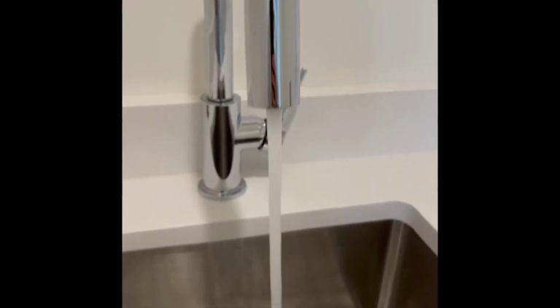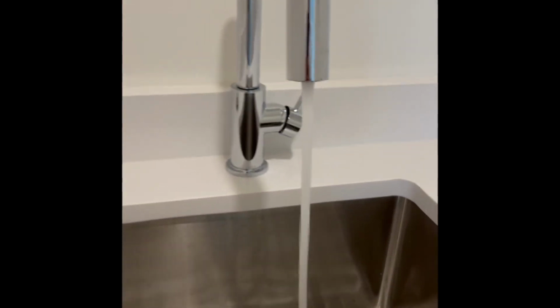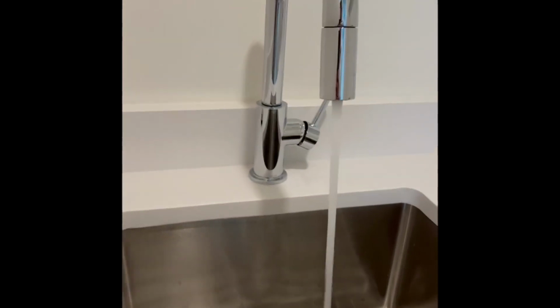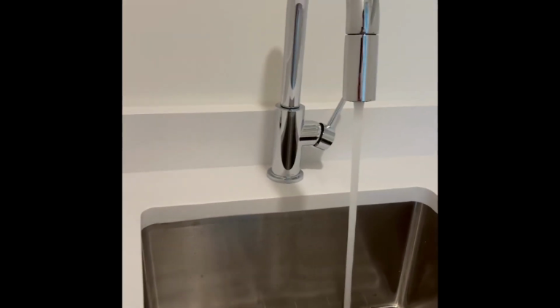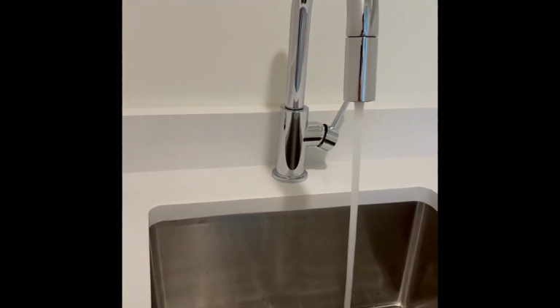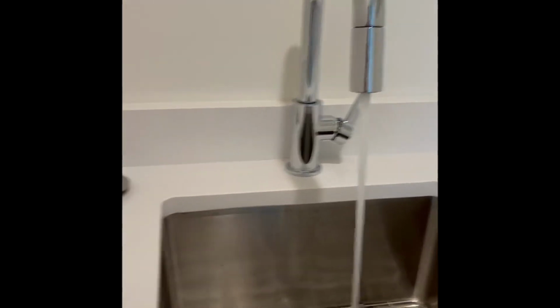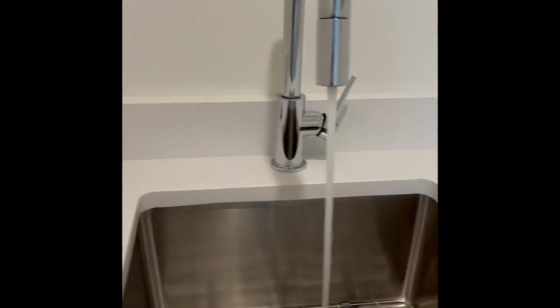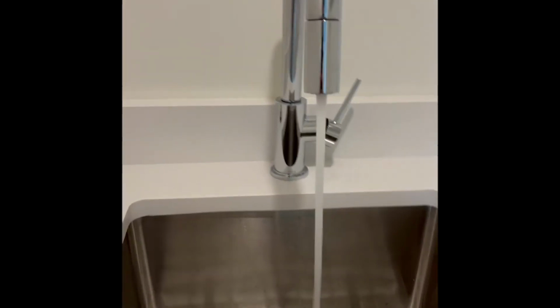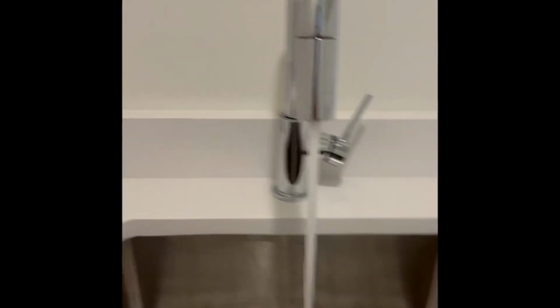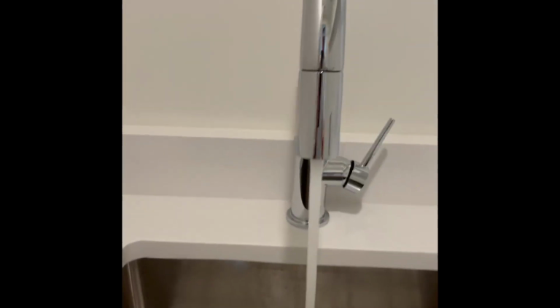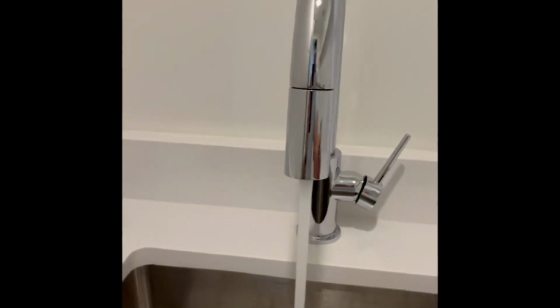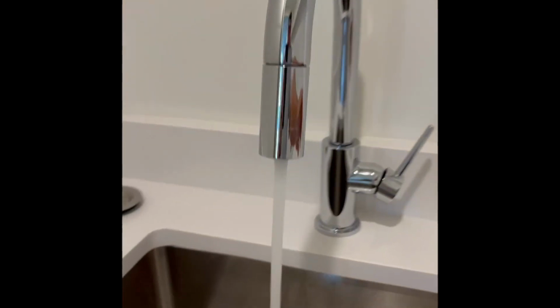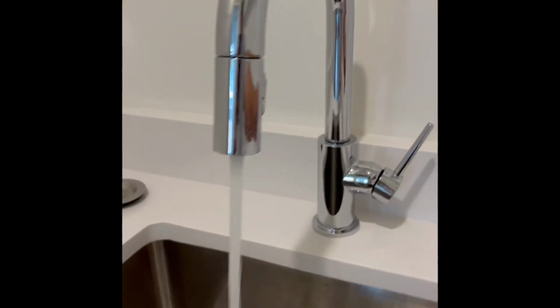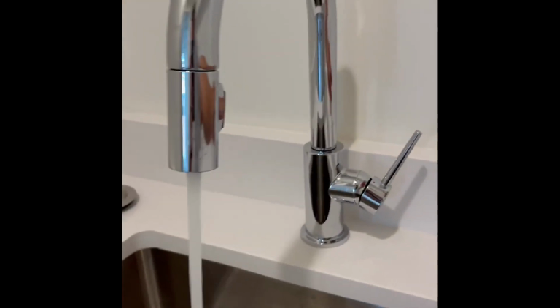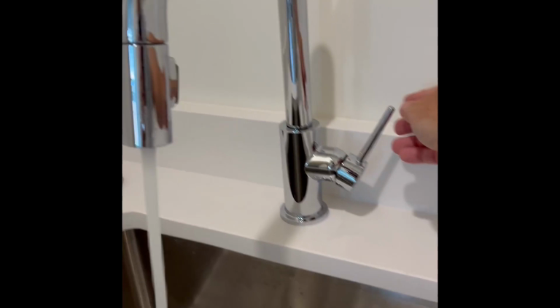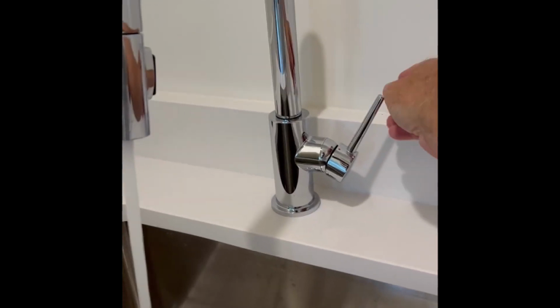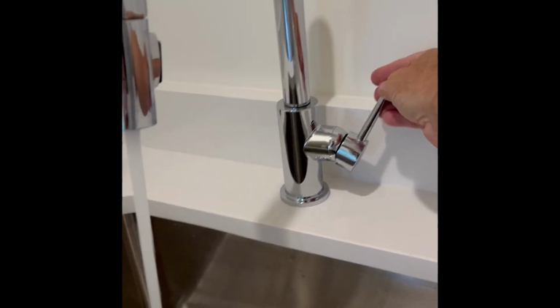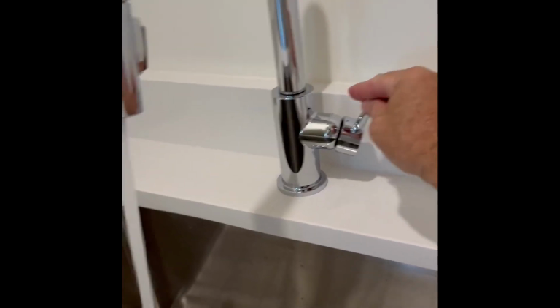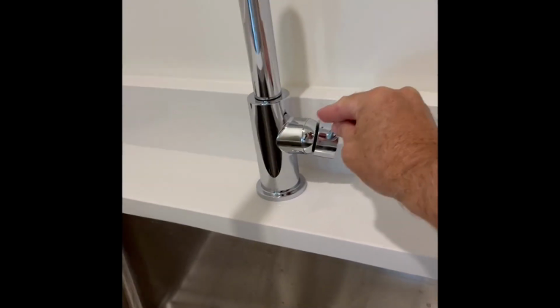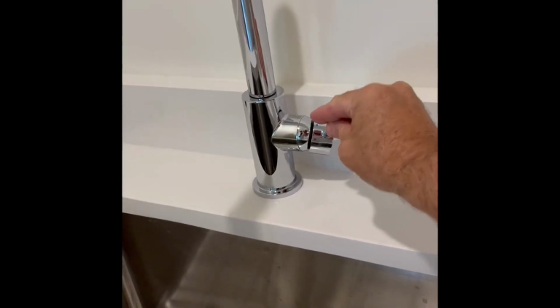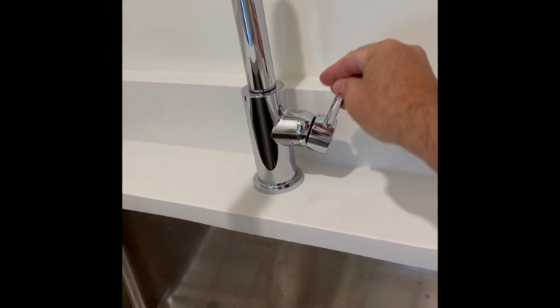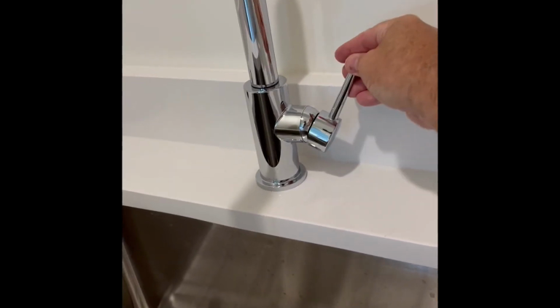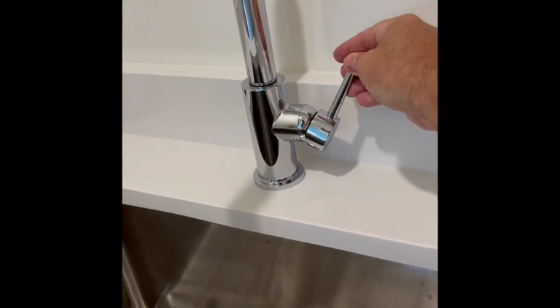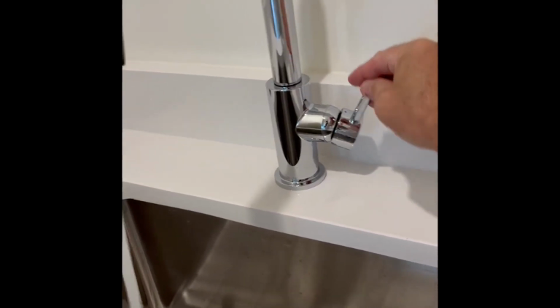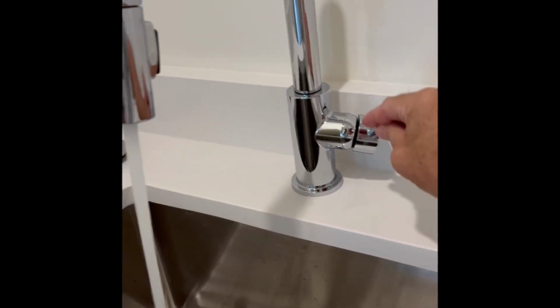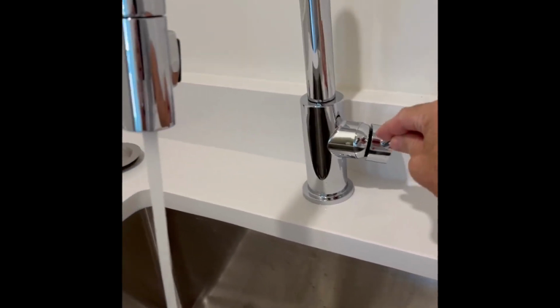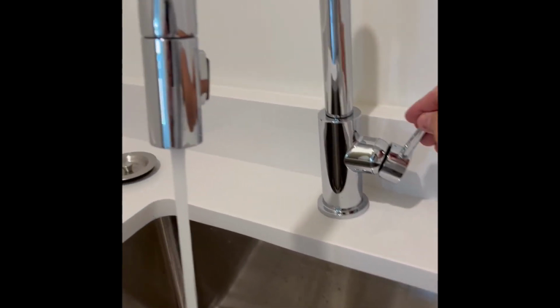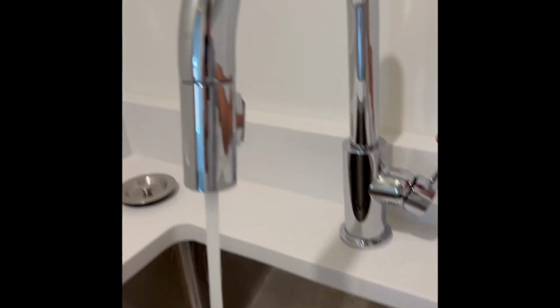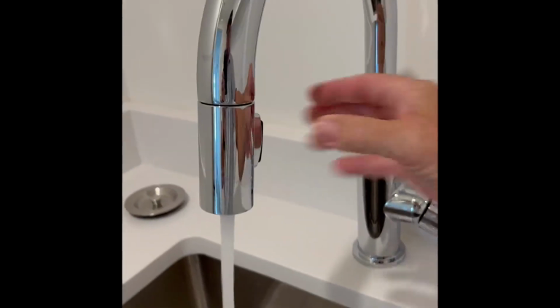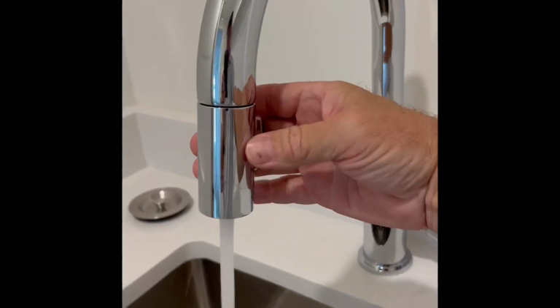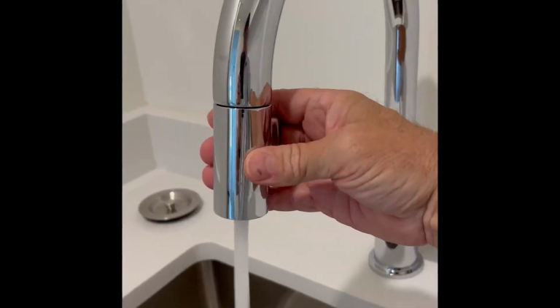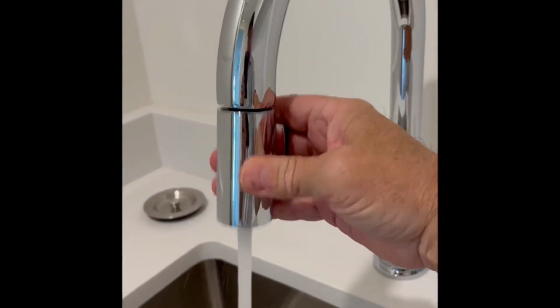You turn on the water on the side — left and right for hot and cold. They come in gold, black, brushed nickel, and whatever.